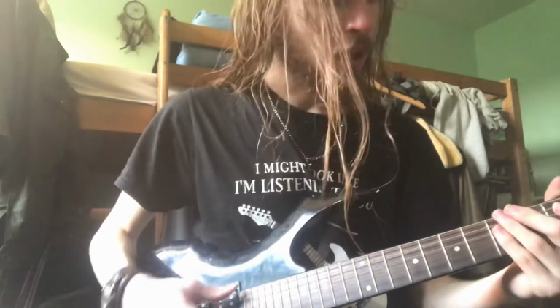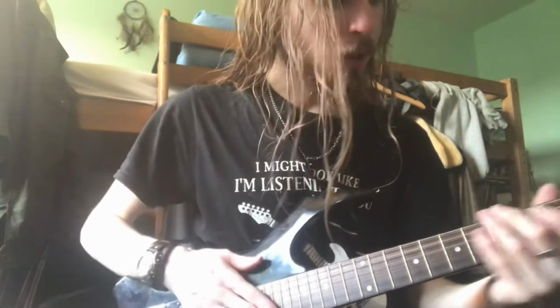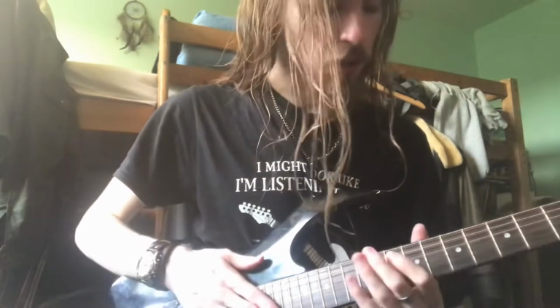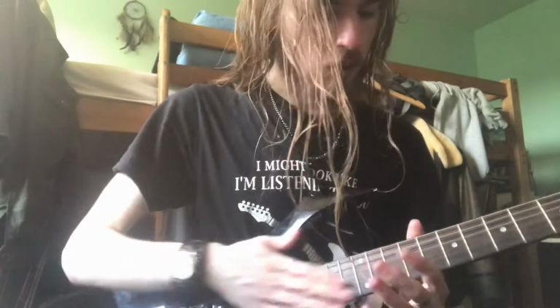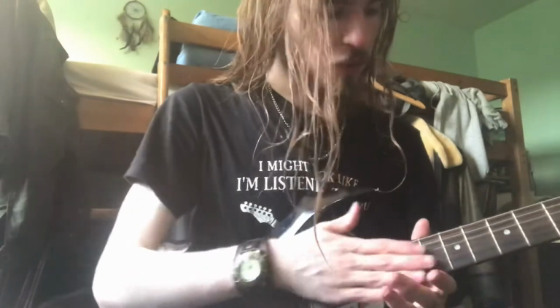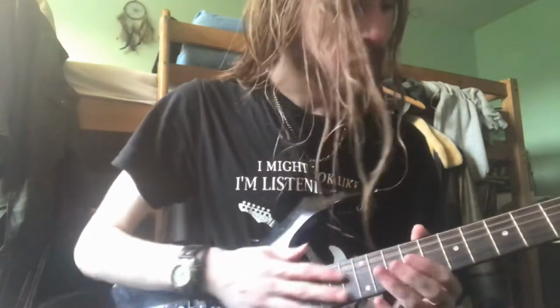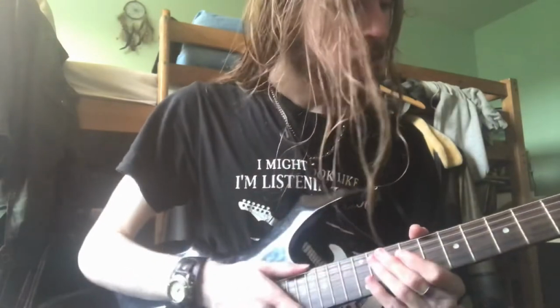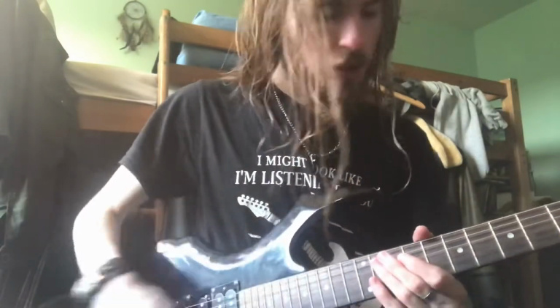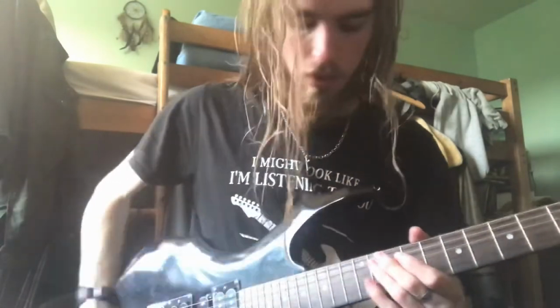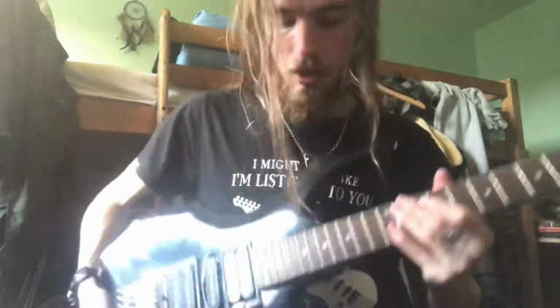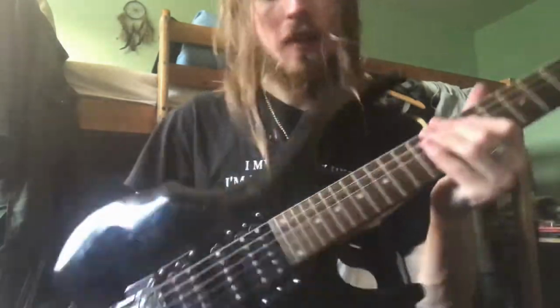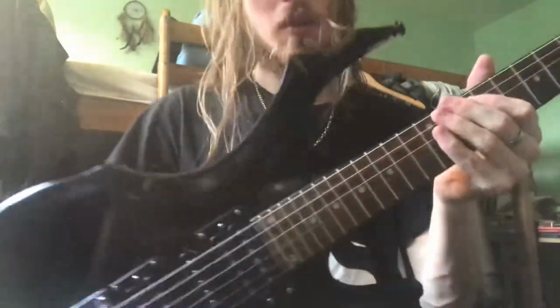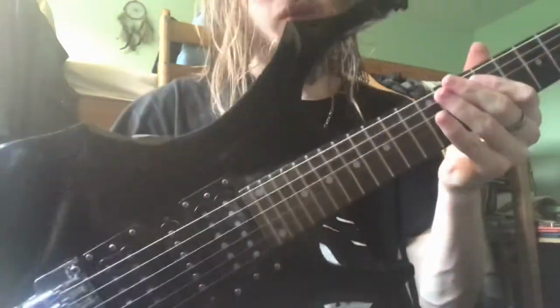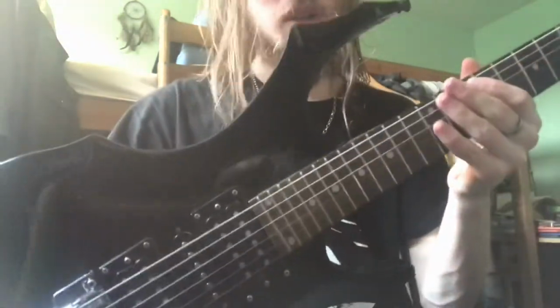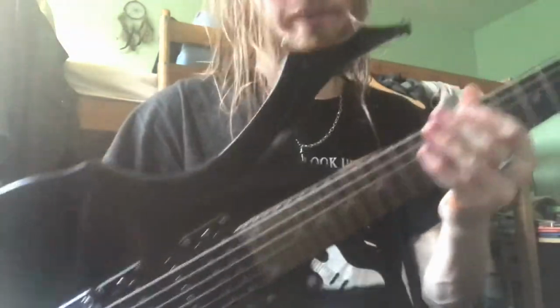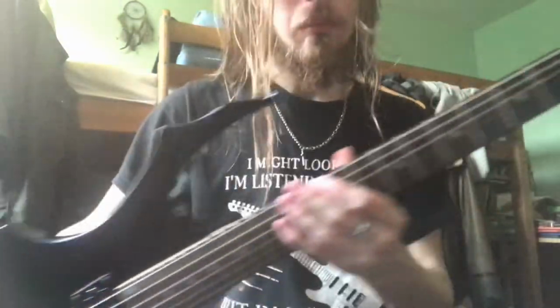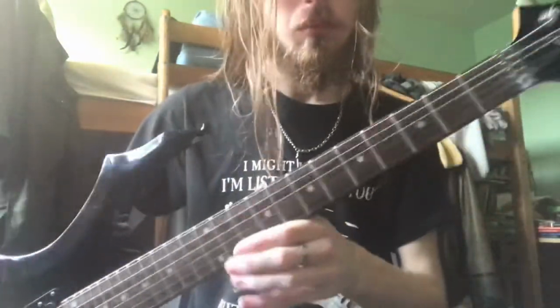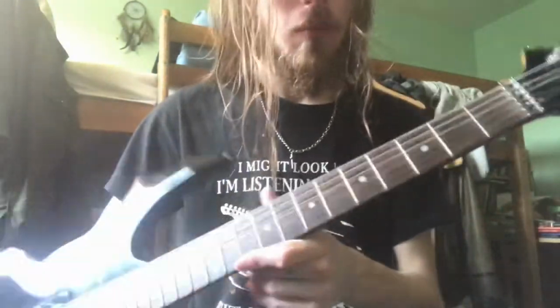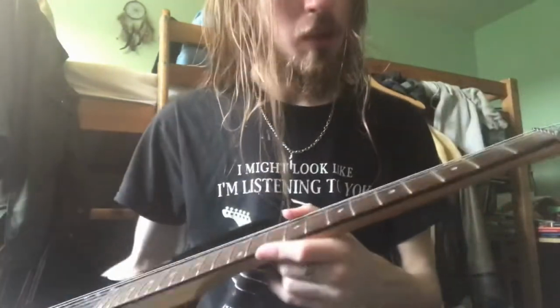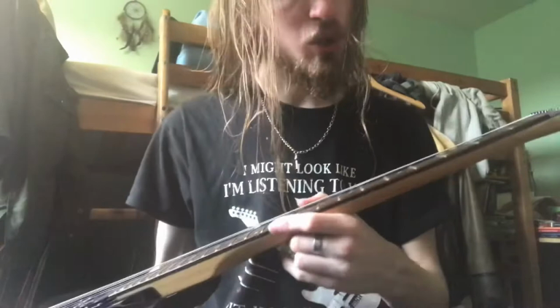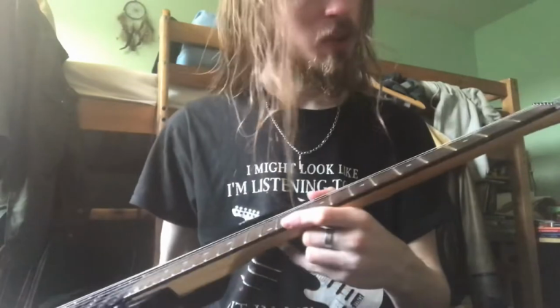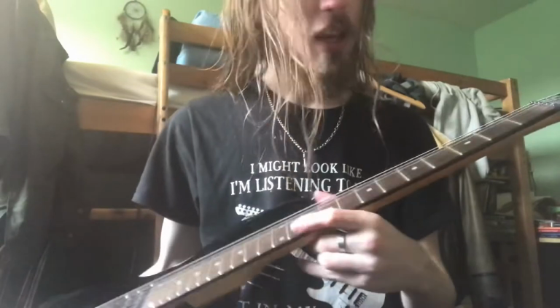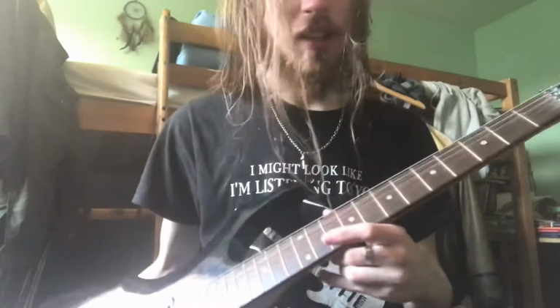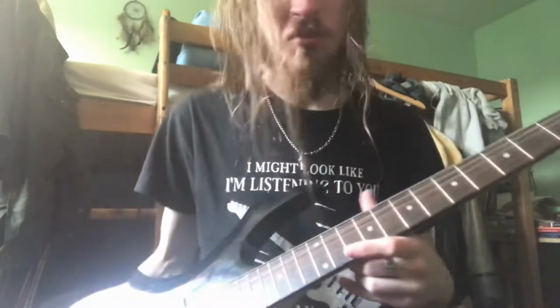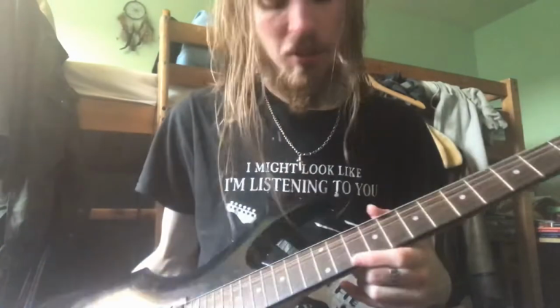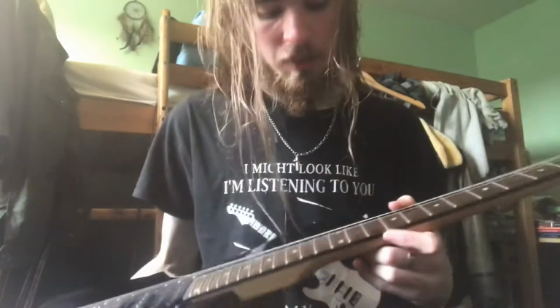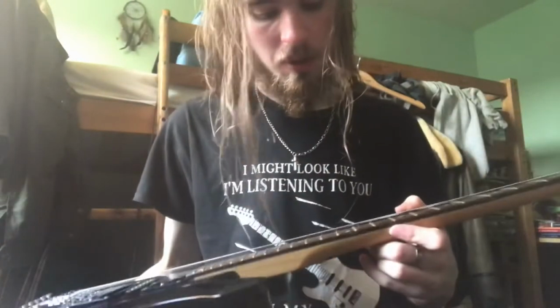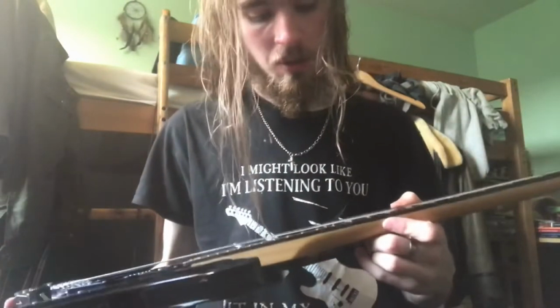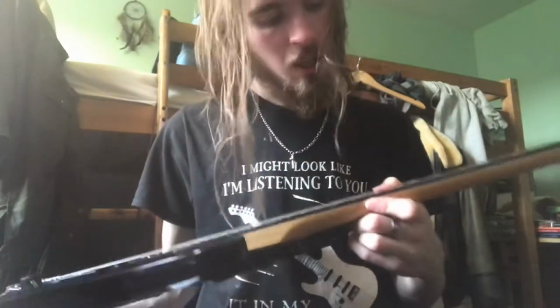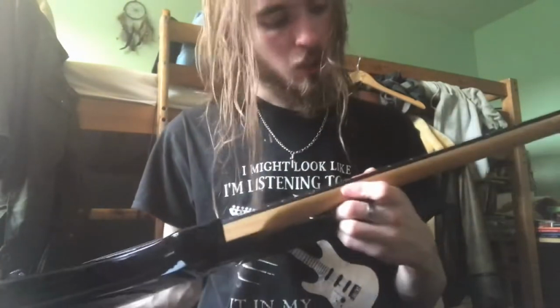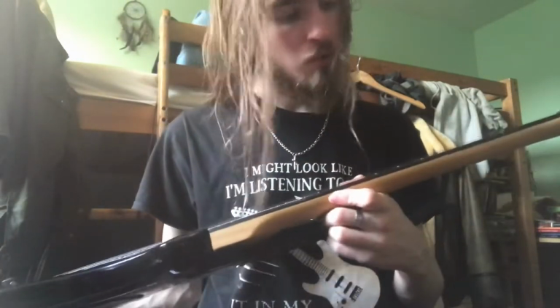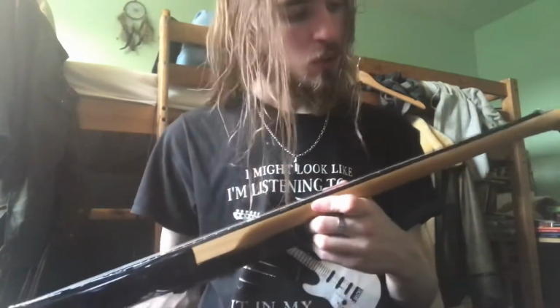You can hear it buzz out on the G string specifically. The lower ones are fine. We have 24 frets — I'm assuming, again I don't really know a lot about this guitar — it looks like rosewood.